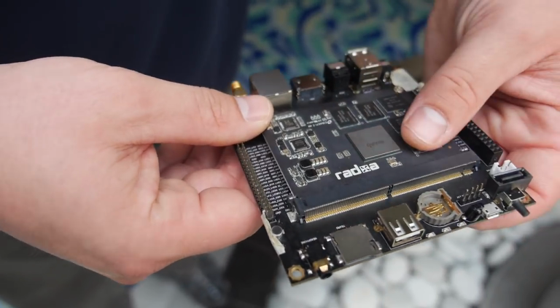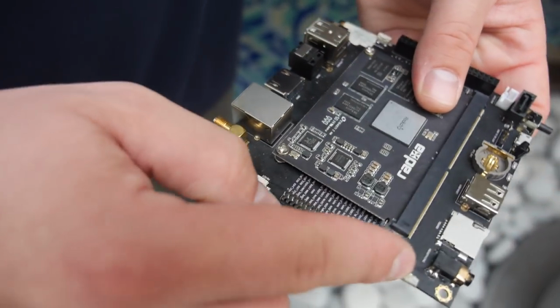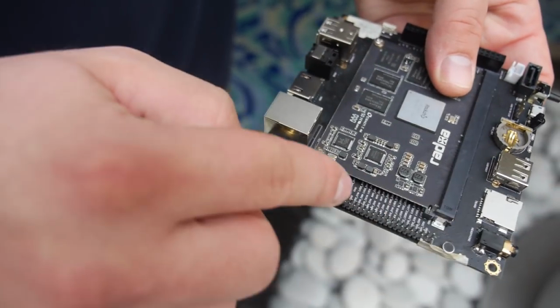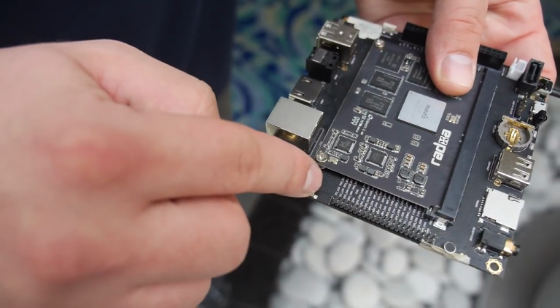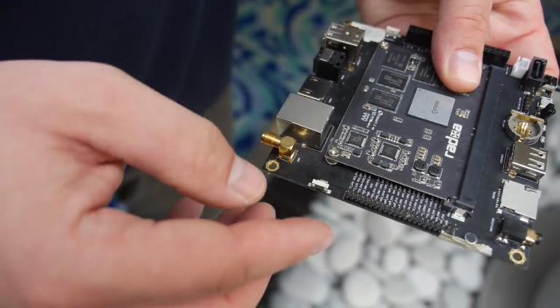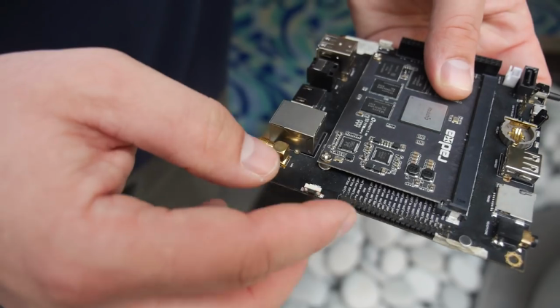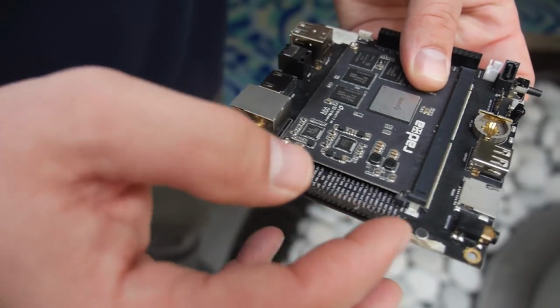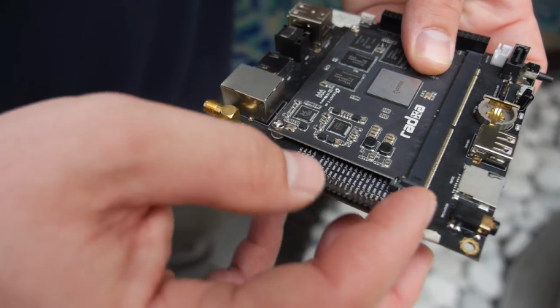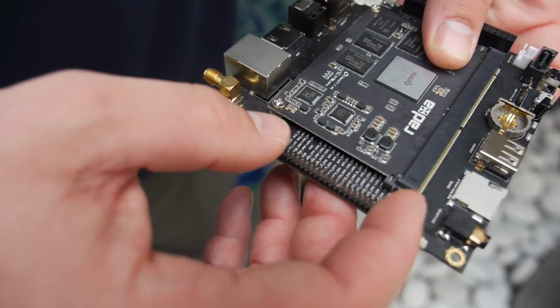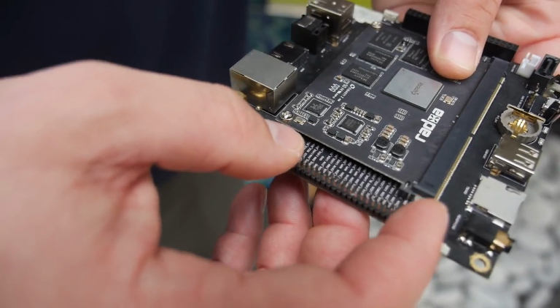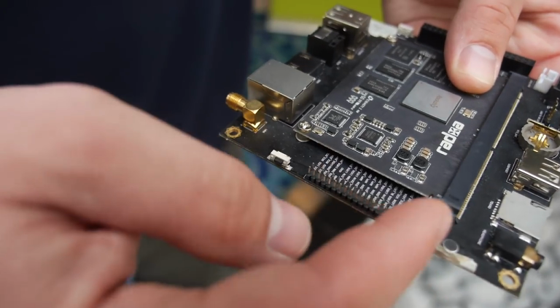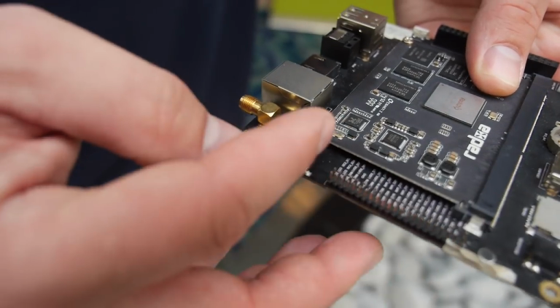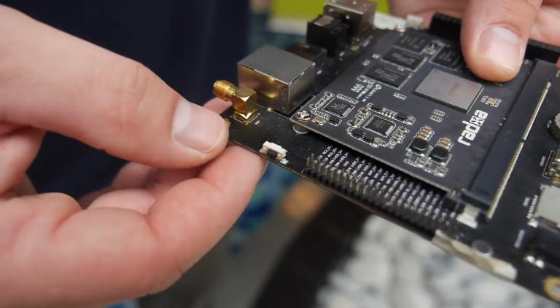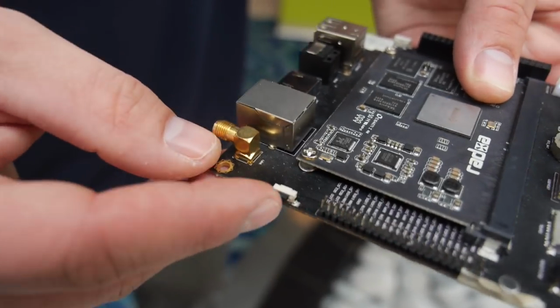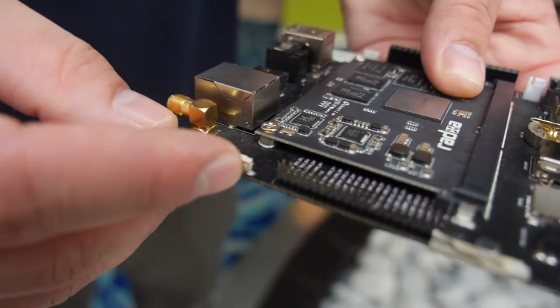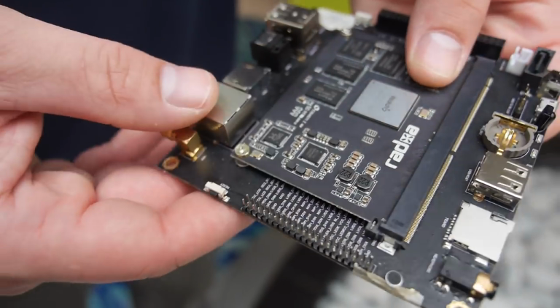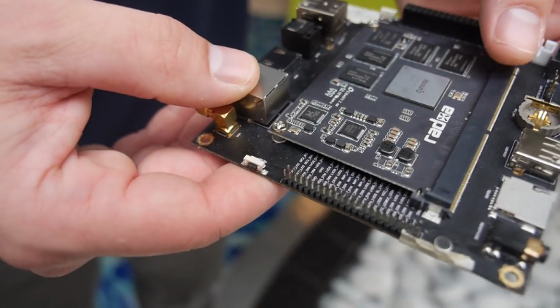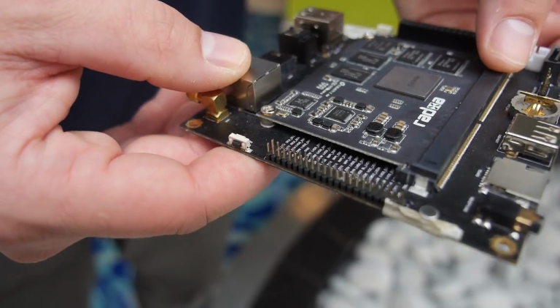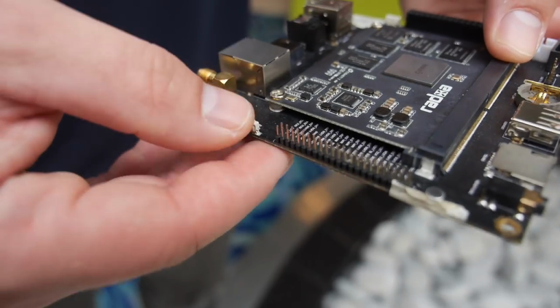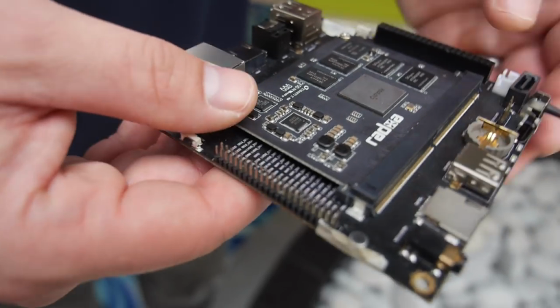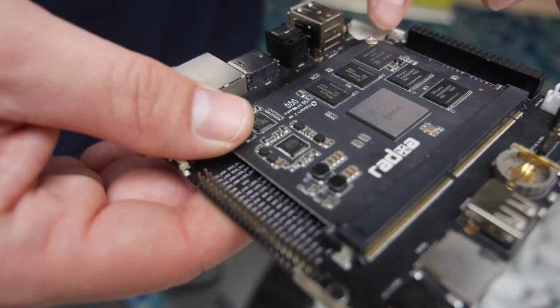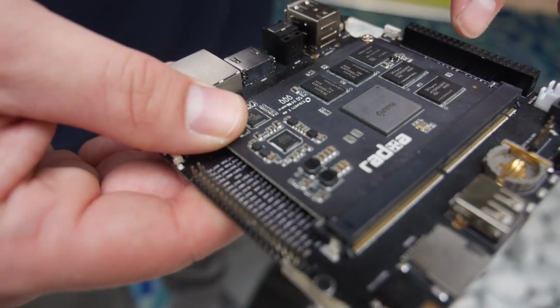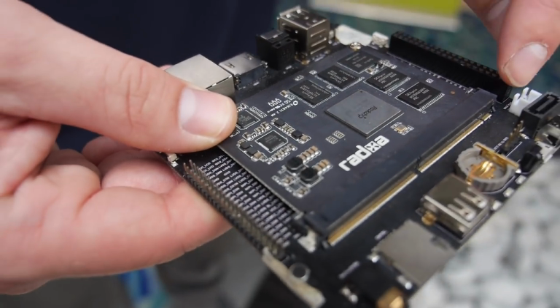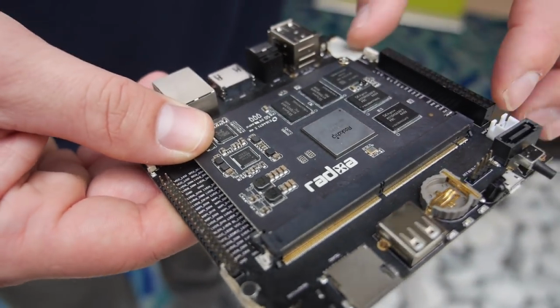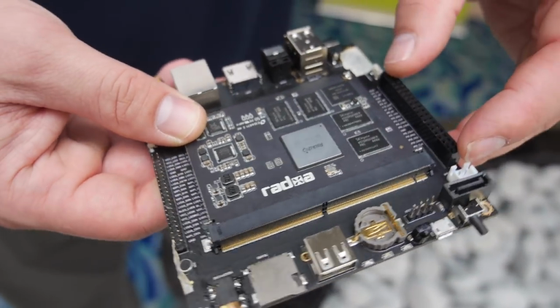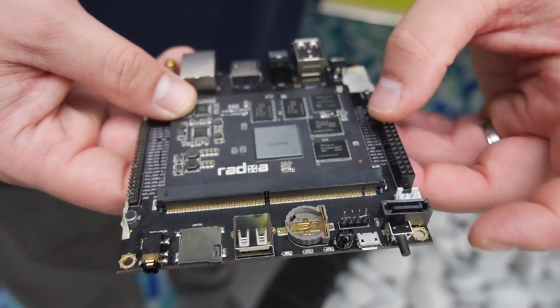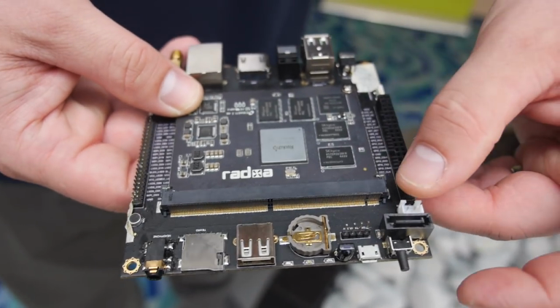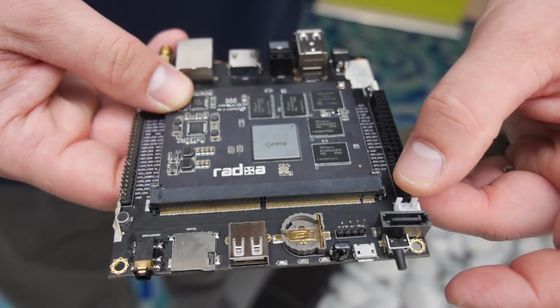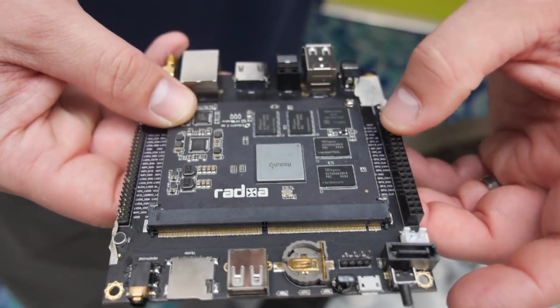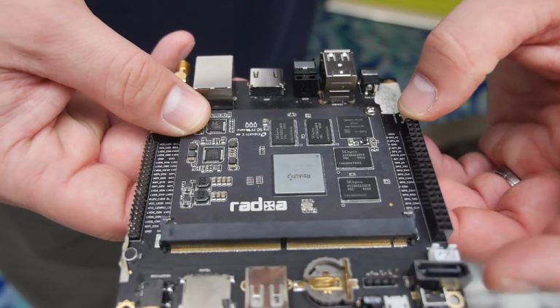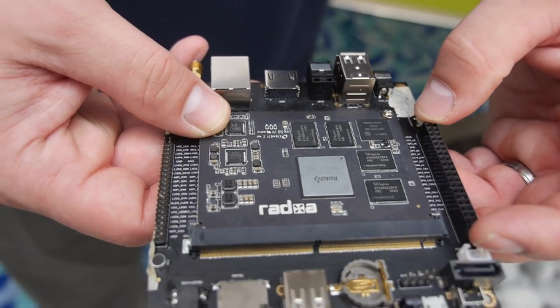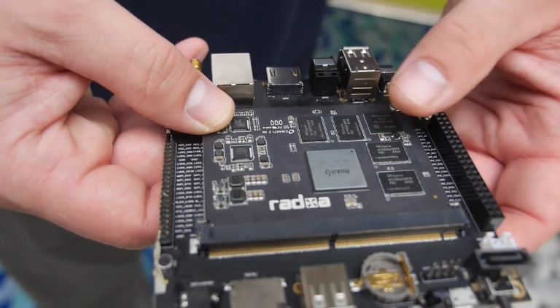You've got some more pins for I/O, which is really nice. This looks like it might be a header for an LCD panel, or more like Arduino headers. You probably have SPI, I2C, and GPIOs here.